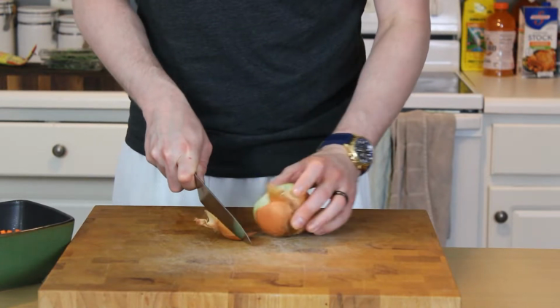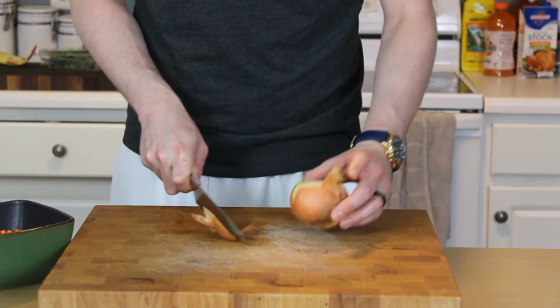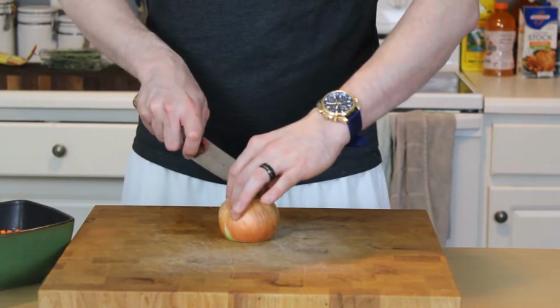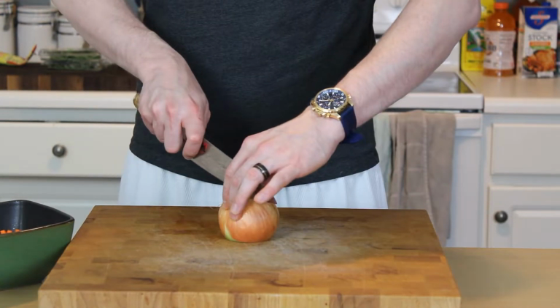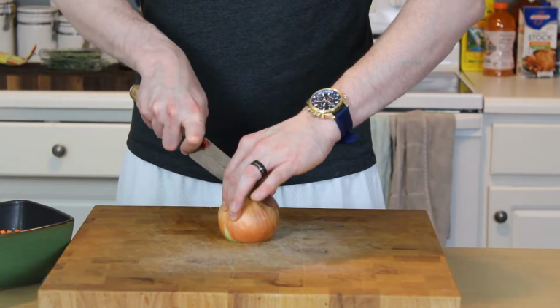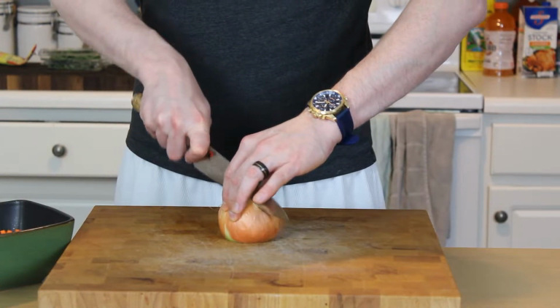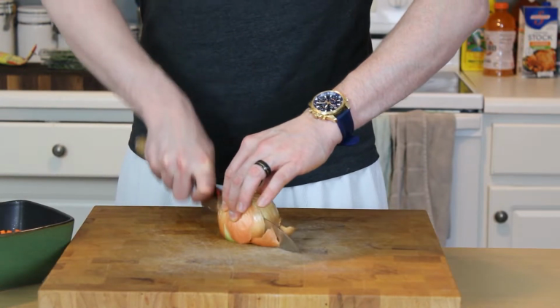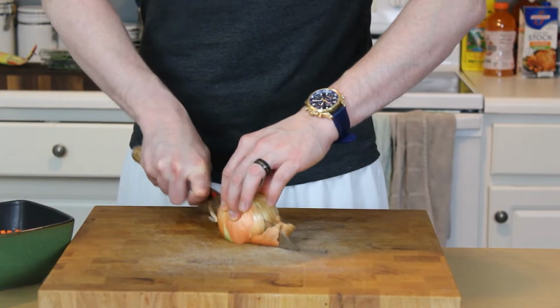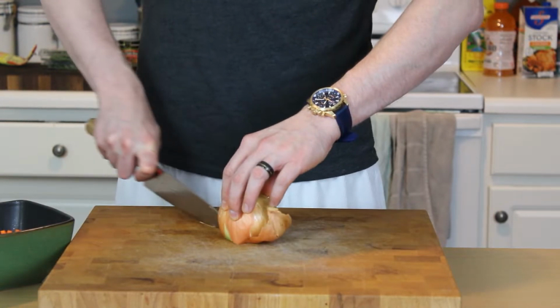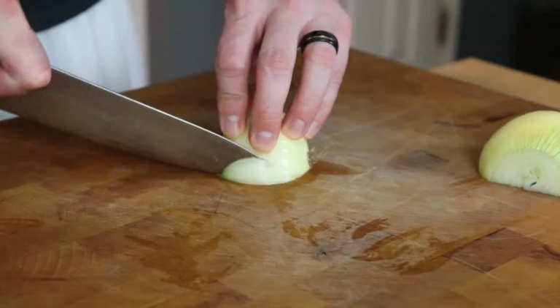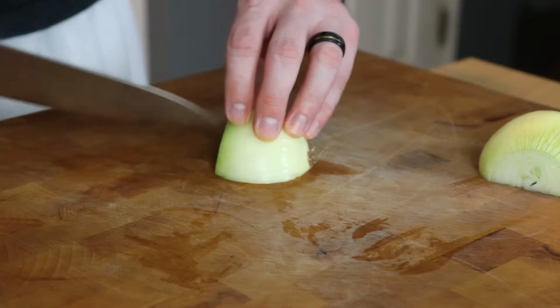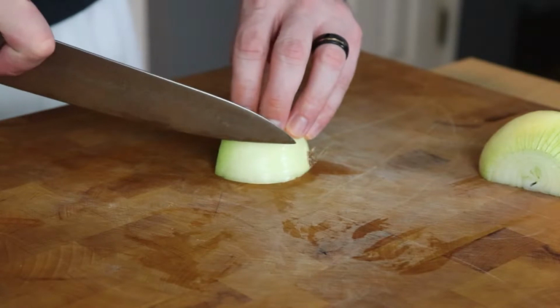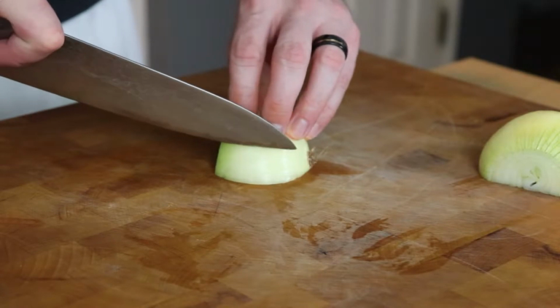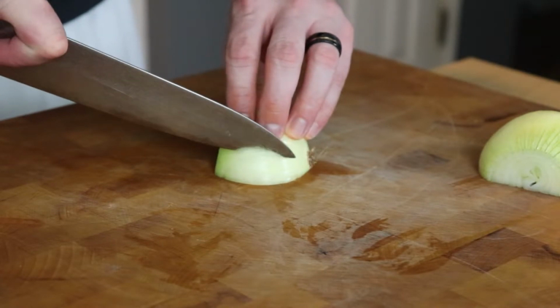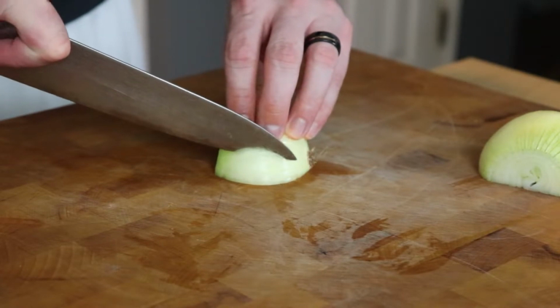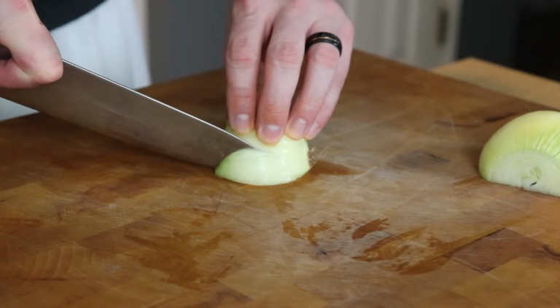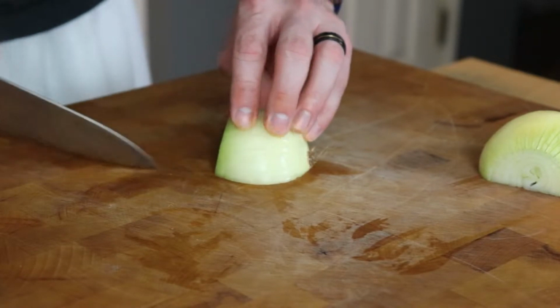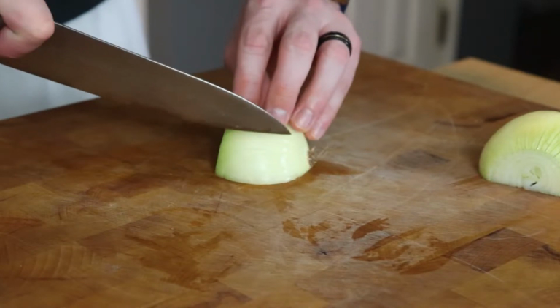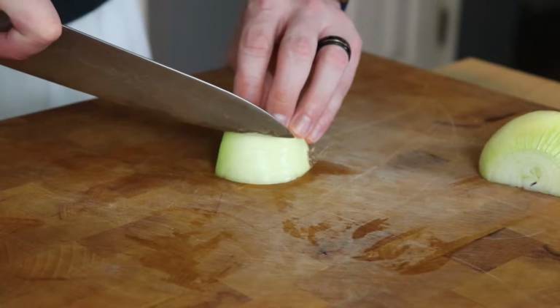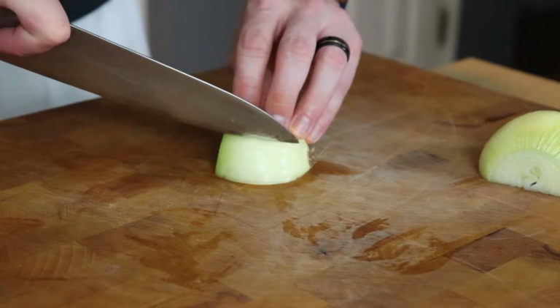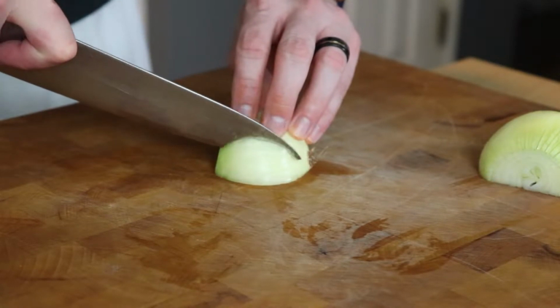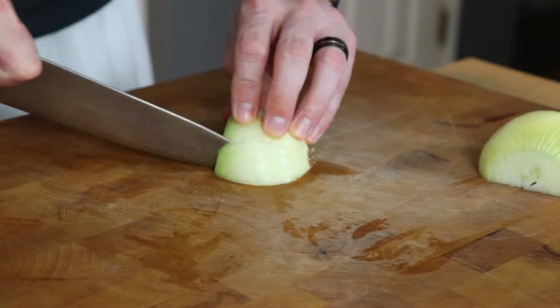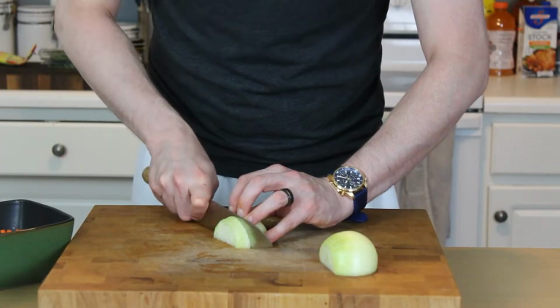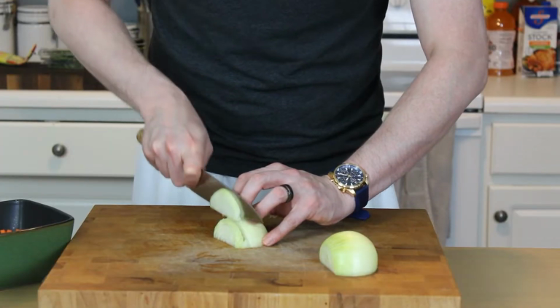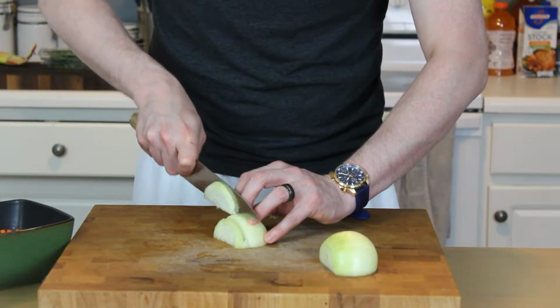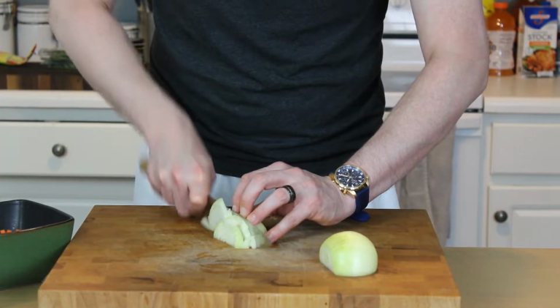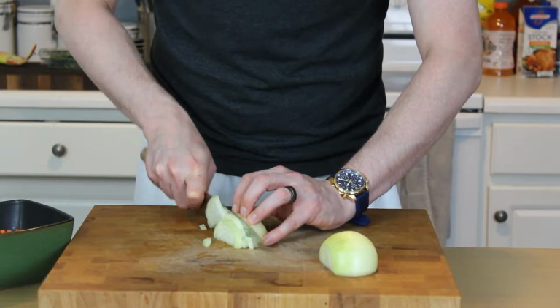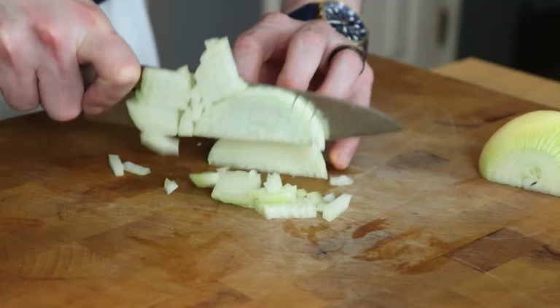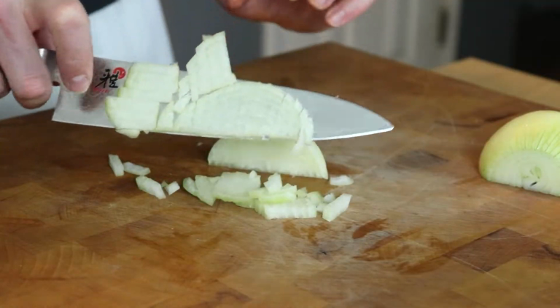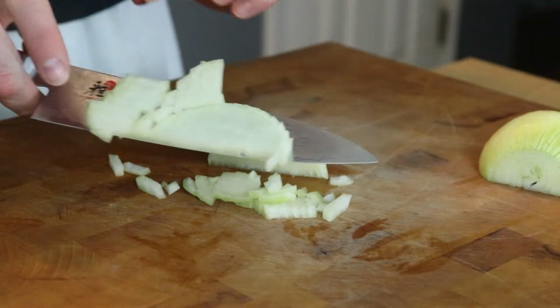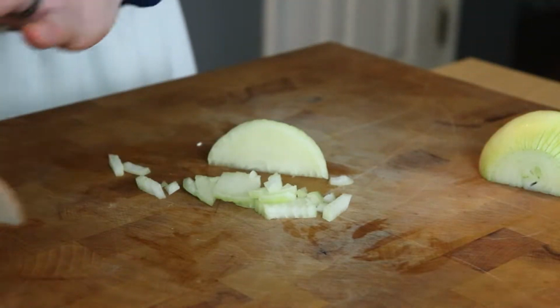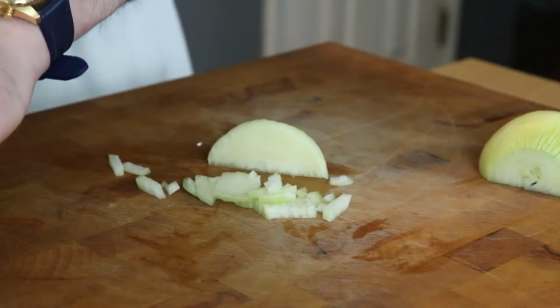Then turn your attention to one medium yellow or white onion. Go ahead and give that a nice dice as well — just try to keep it an even size. It doesn't have to be super fine because this is going to cook for a long time, braising in the oven.